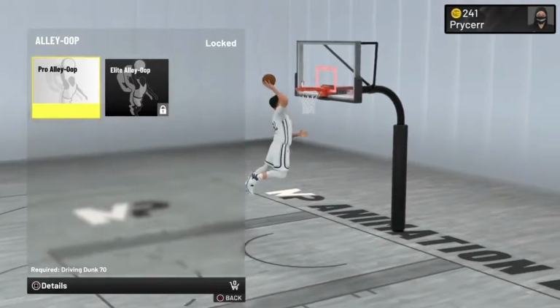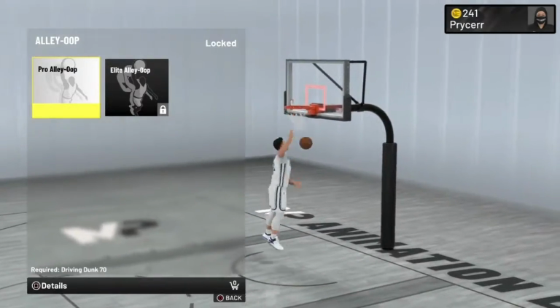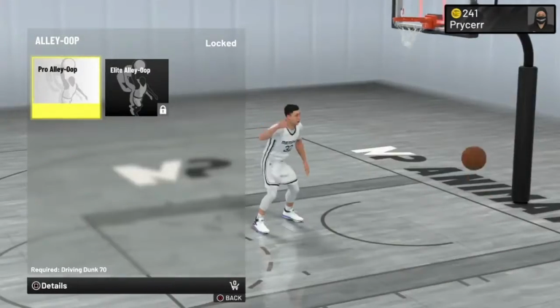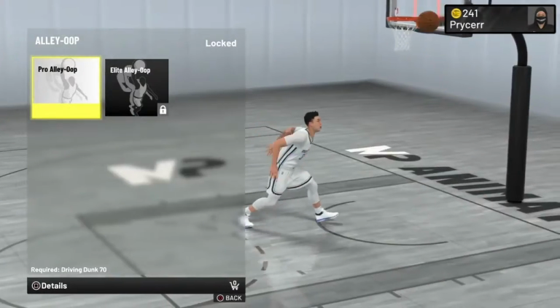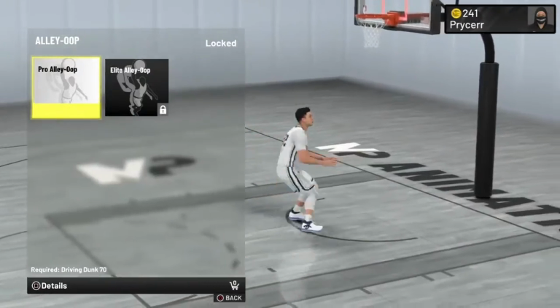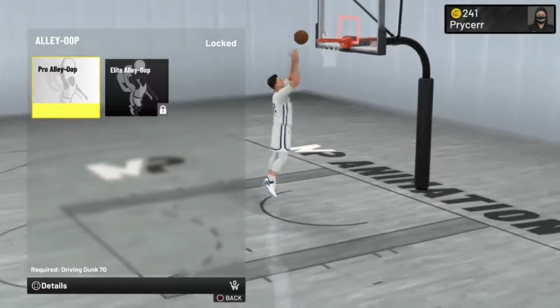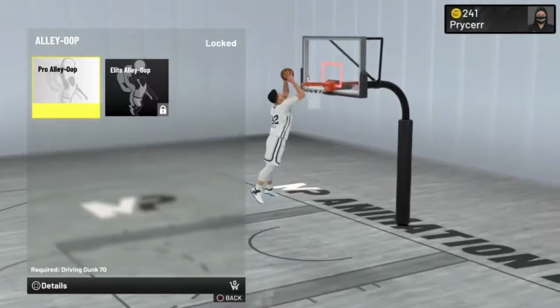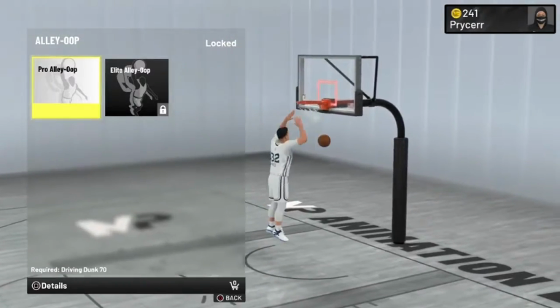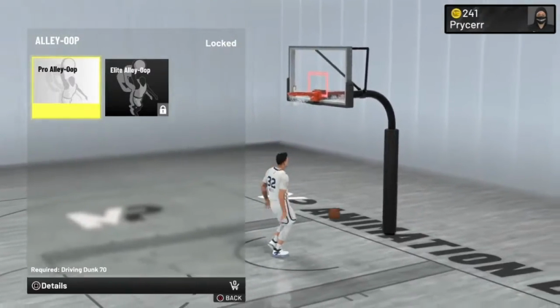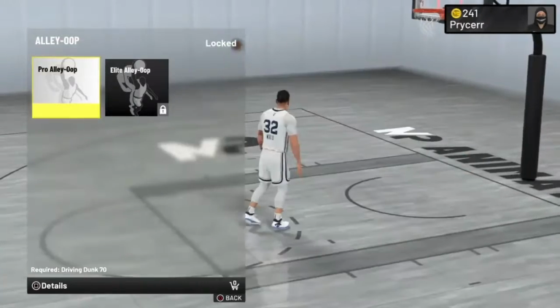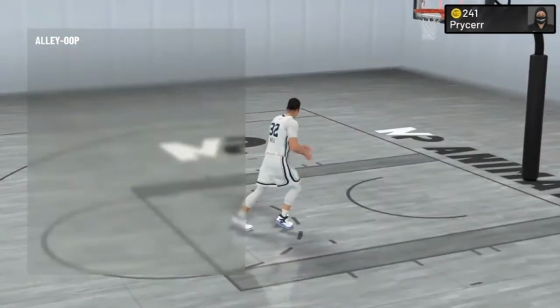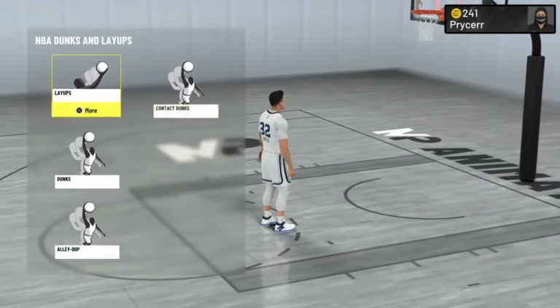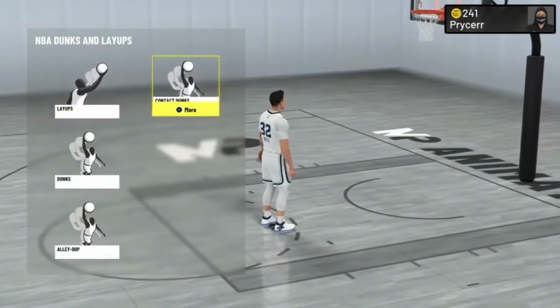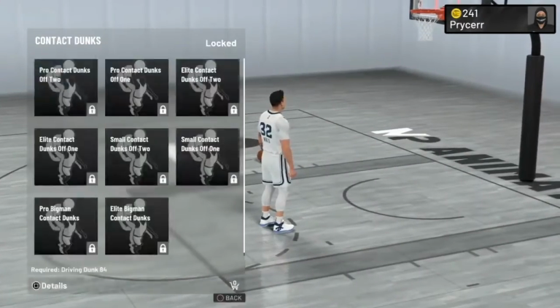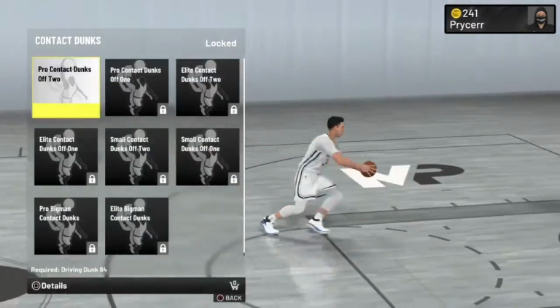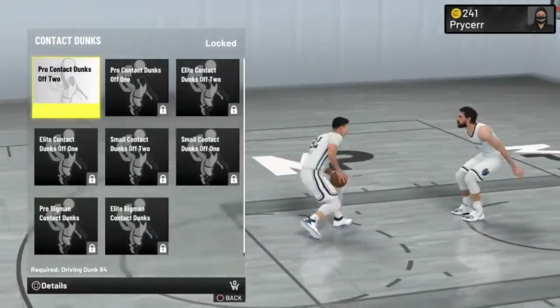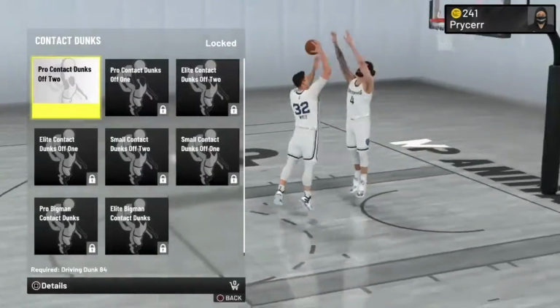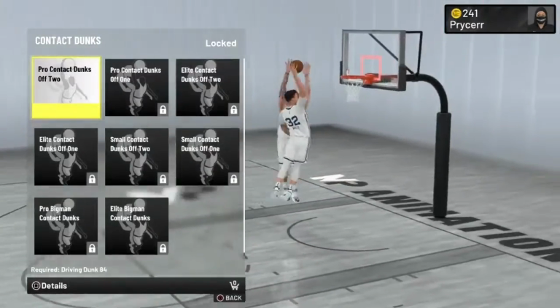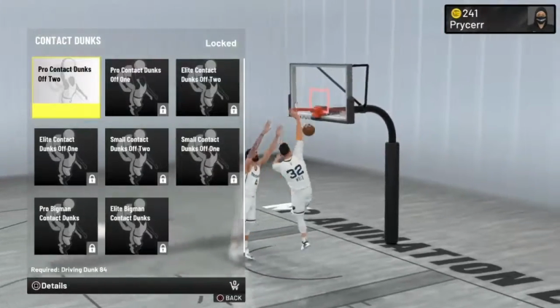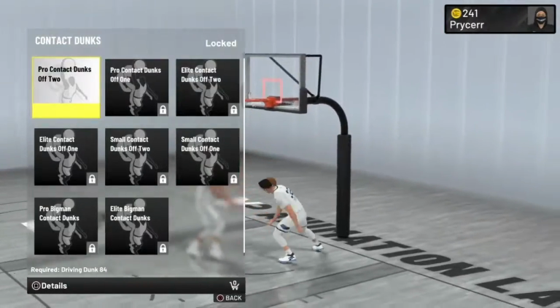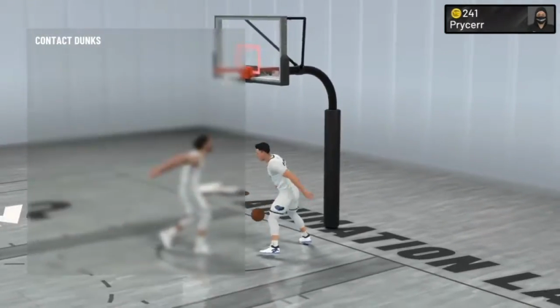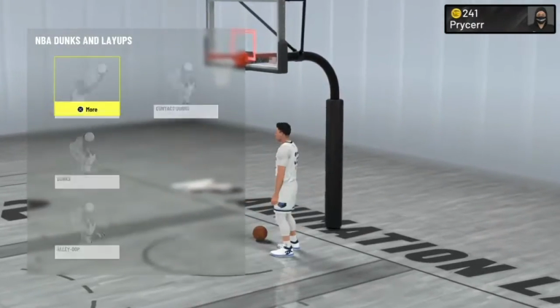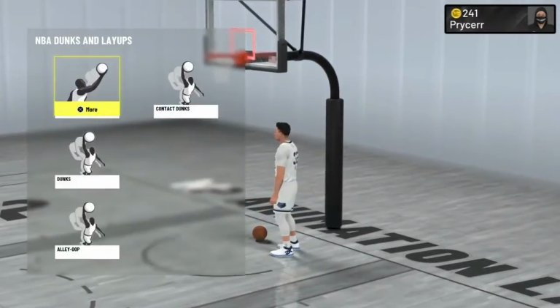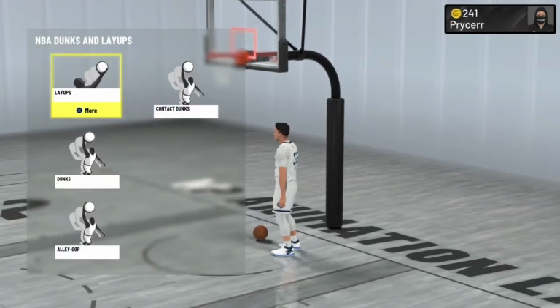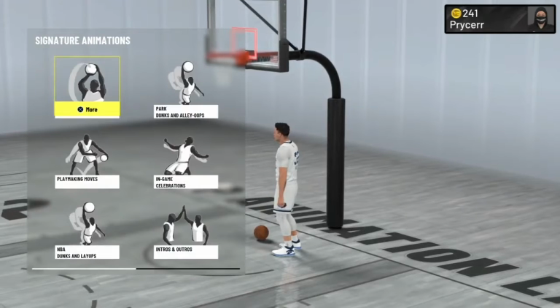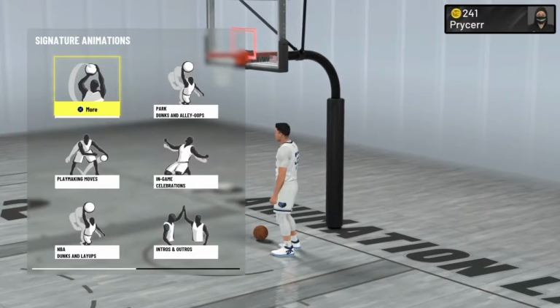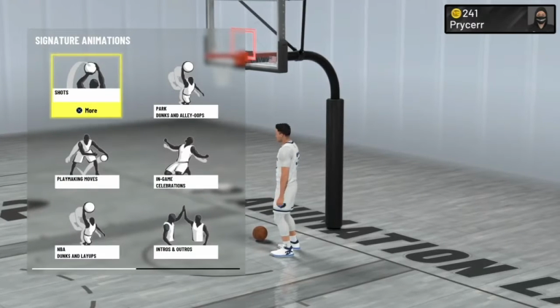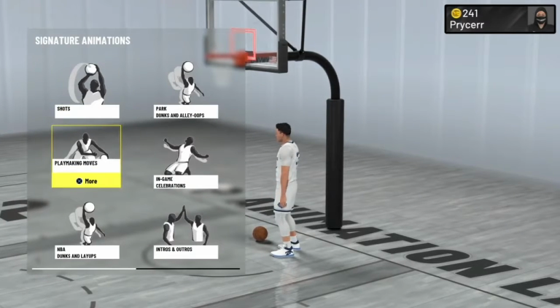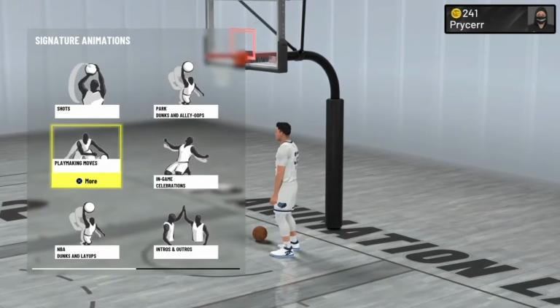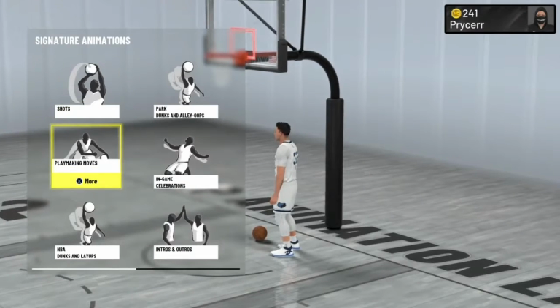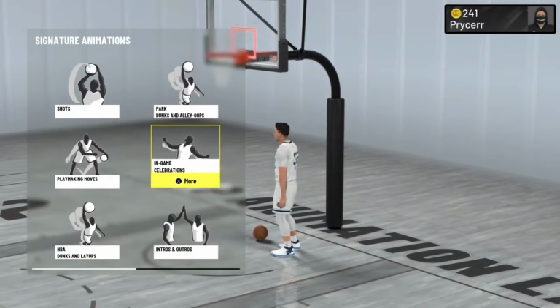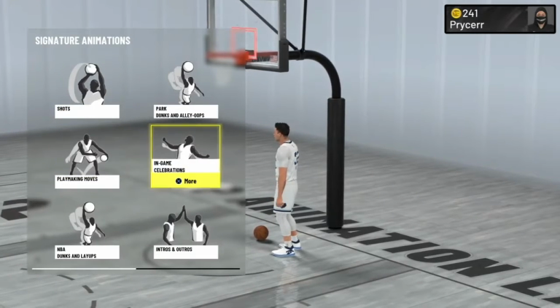Get the lobs. That'll help you with your dunks - these go straight into park, you'll be chilling.